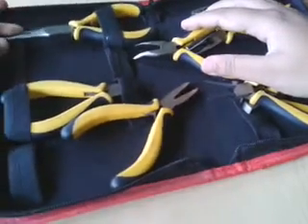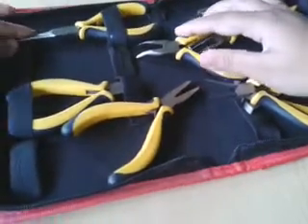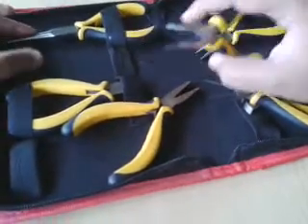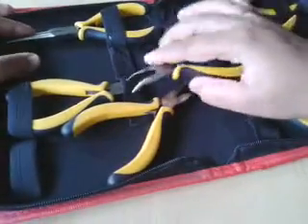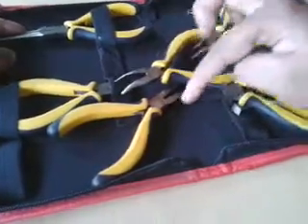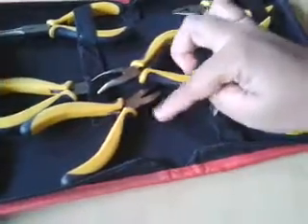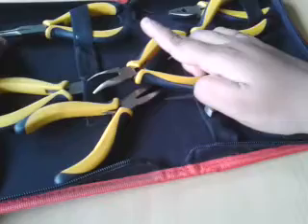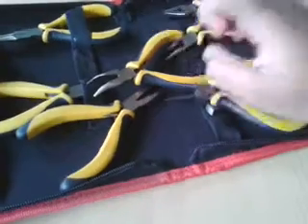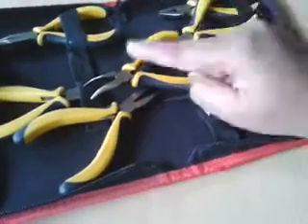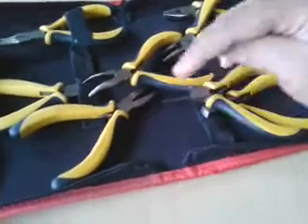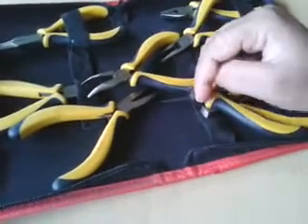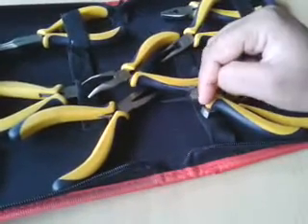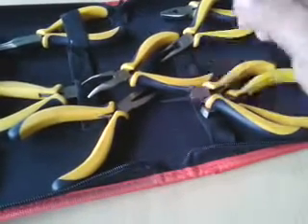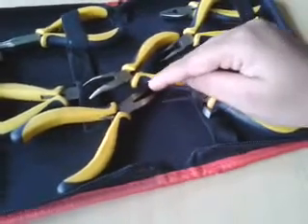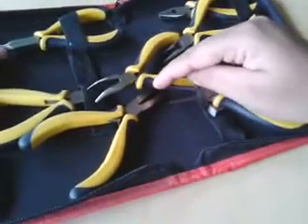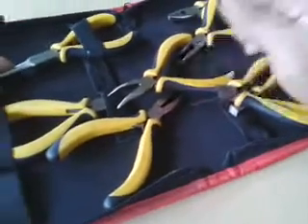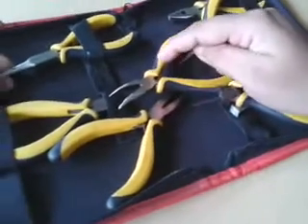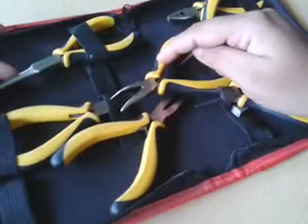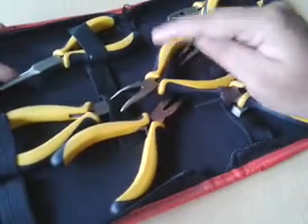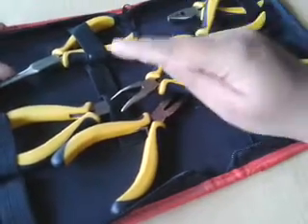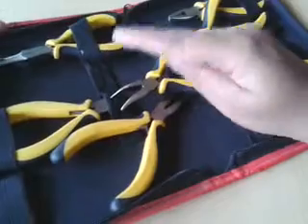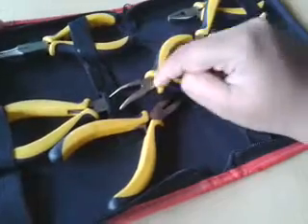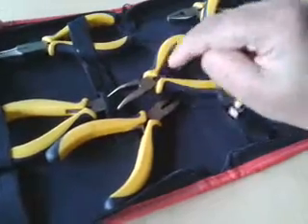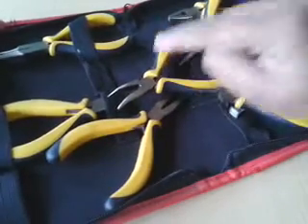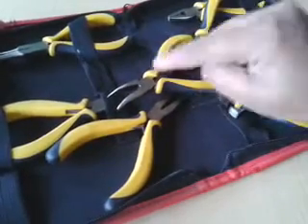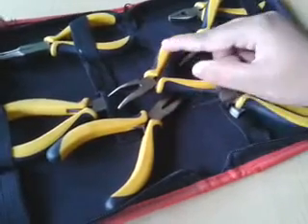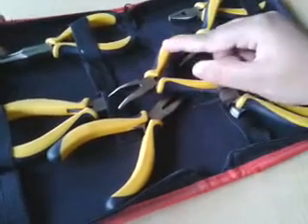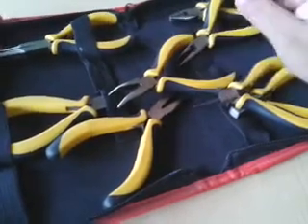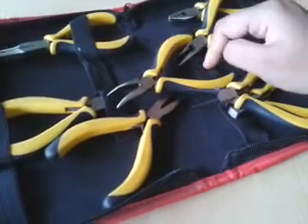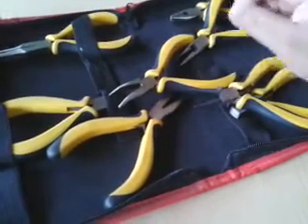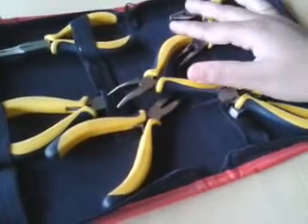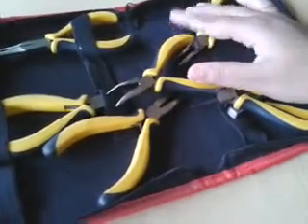It was very nice for me to buy it from Snapdeal. If you're from India and you want to buy something like this, I would very much recommend going to snapdeal.com and searching for 'pliers and cutters set' in the search bar.